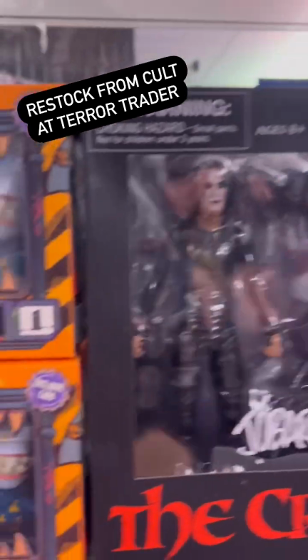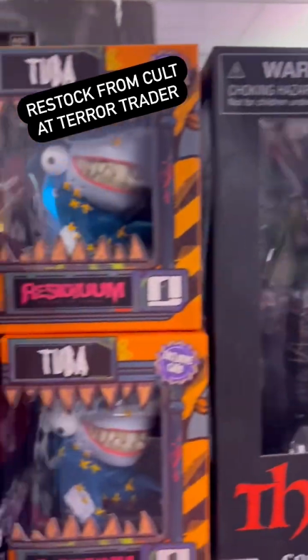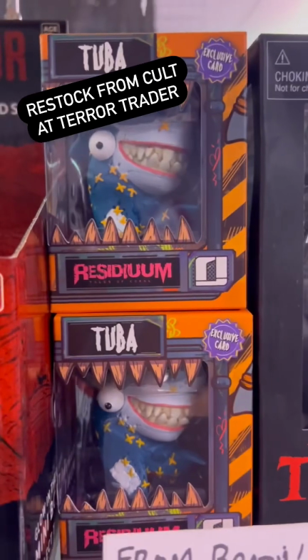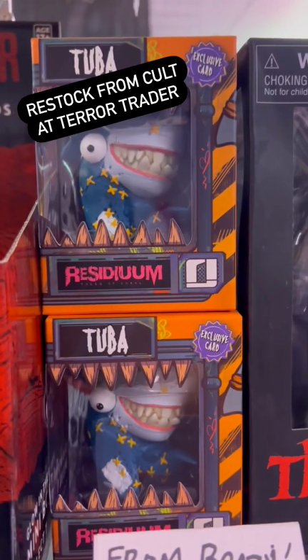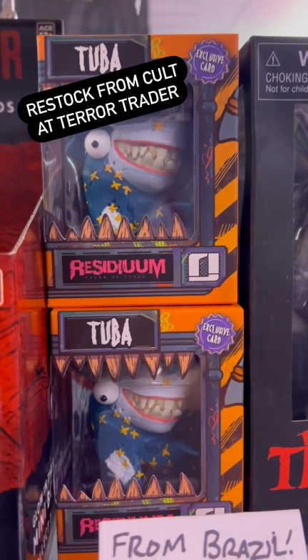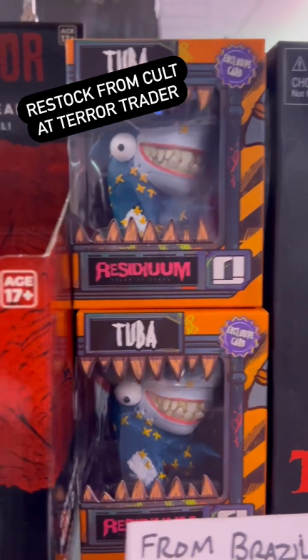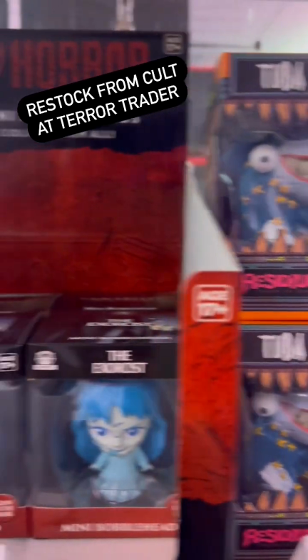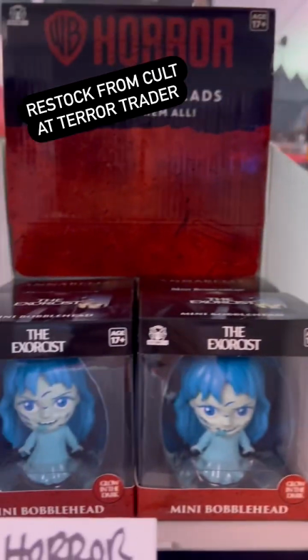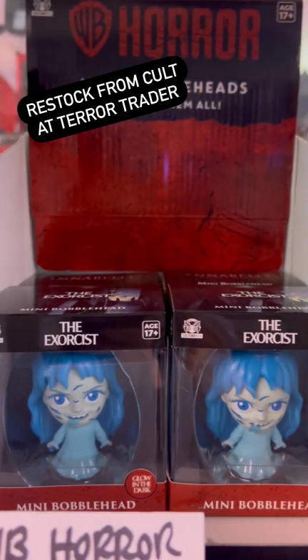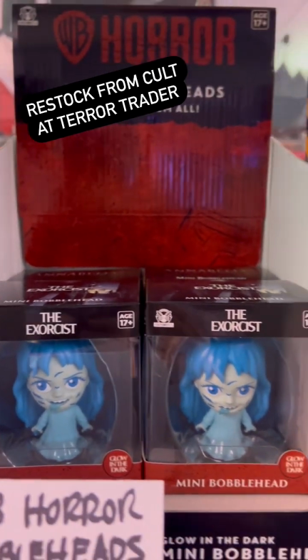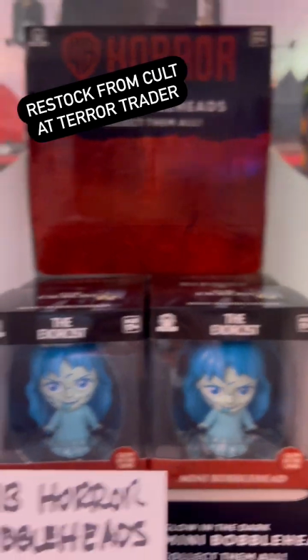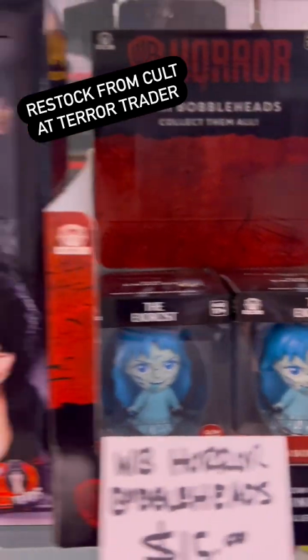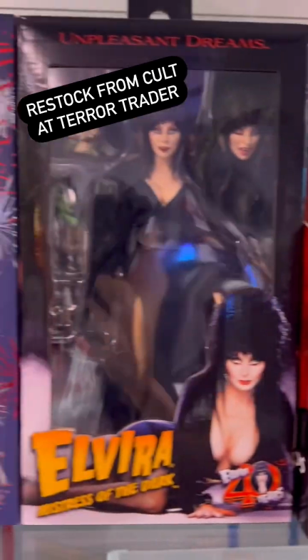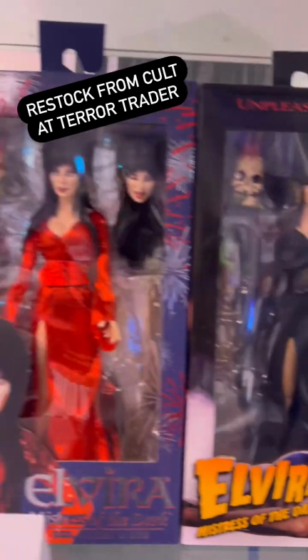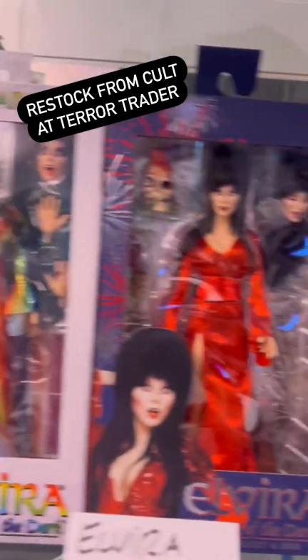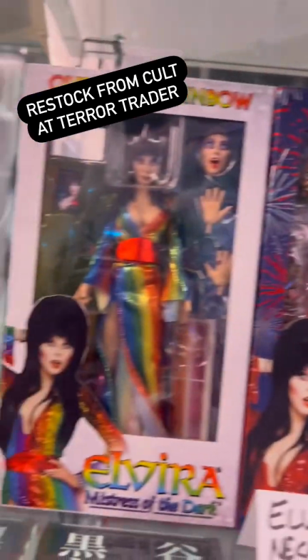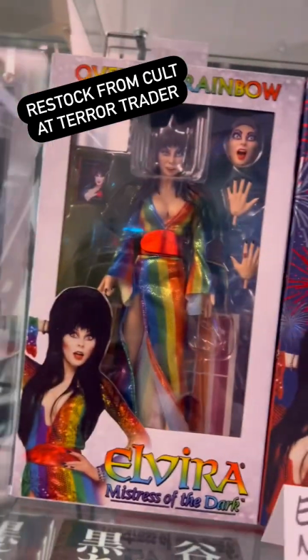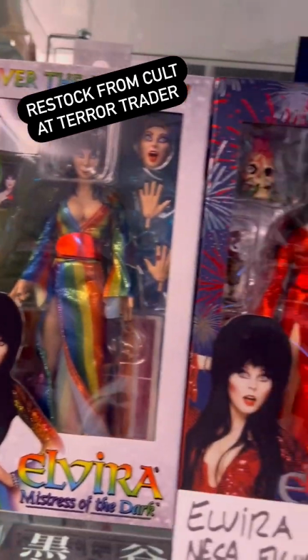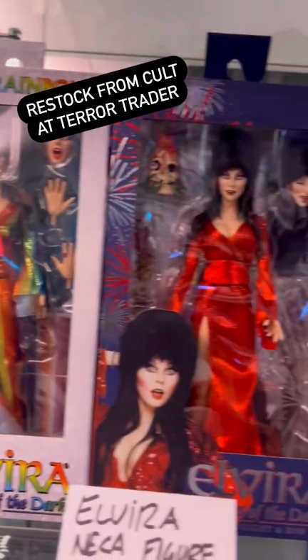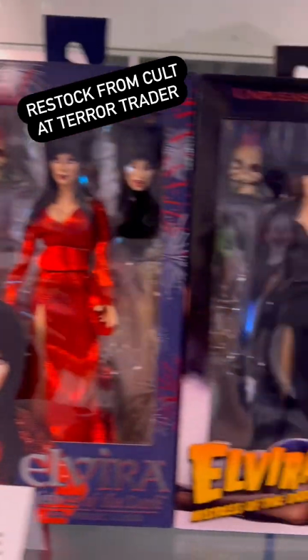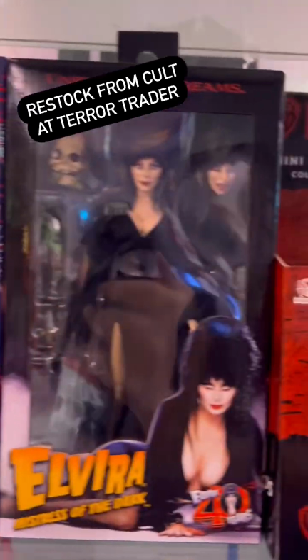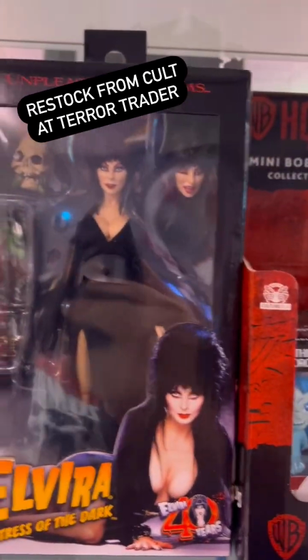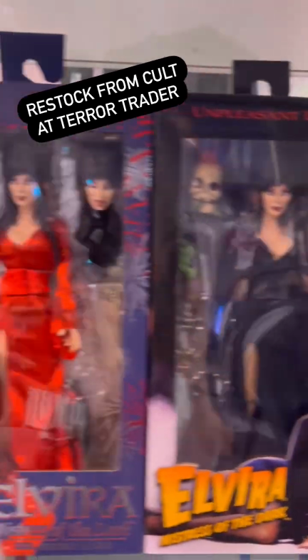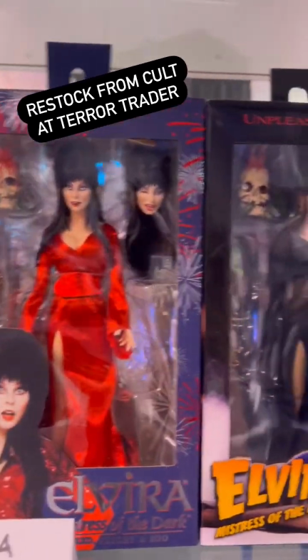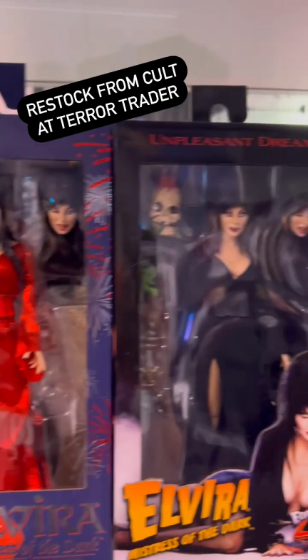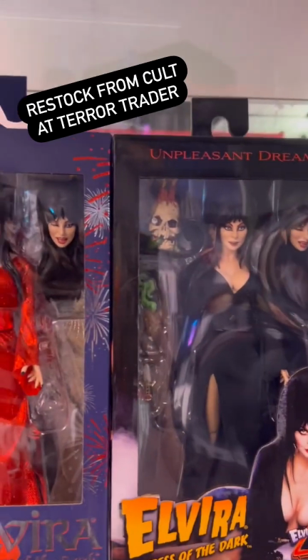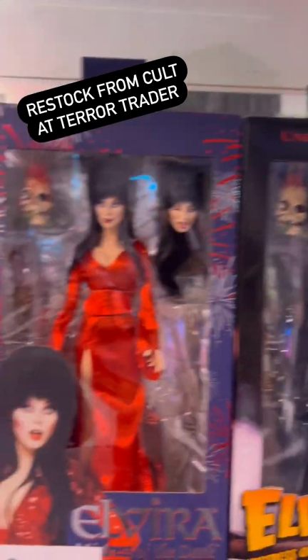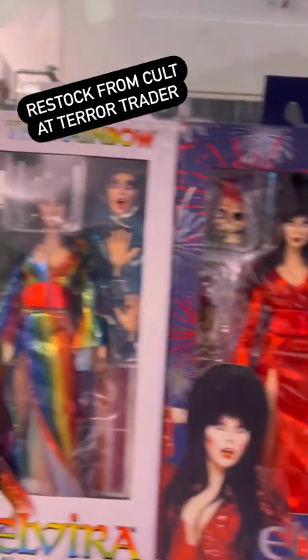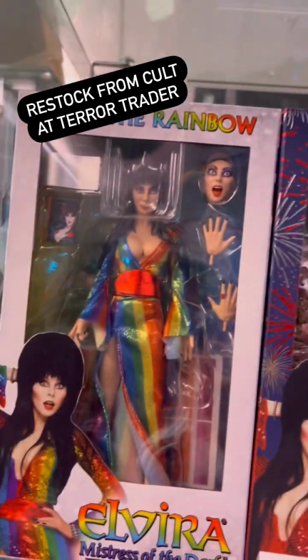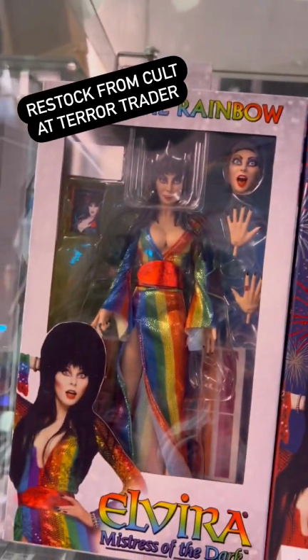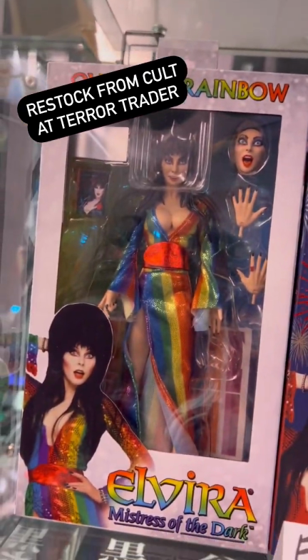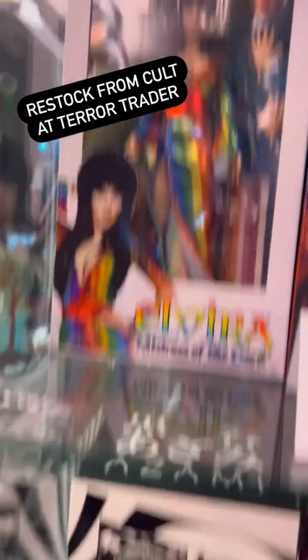We've got some cool vinyl toys from Brazil. We've got some mini Exorcist bobbleheads. If you like Elvira, we have every NECA Elvira figure over here — classic red, white, and boo, and over the rainbow pride edition.